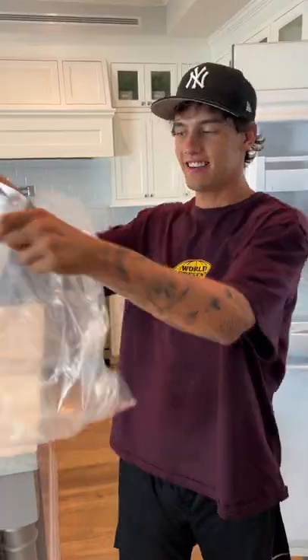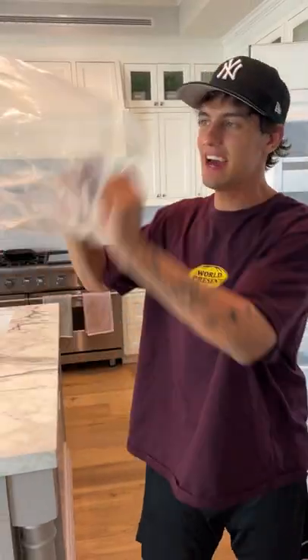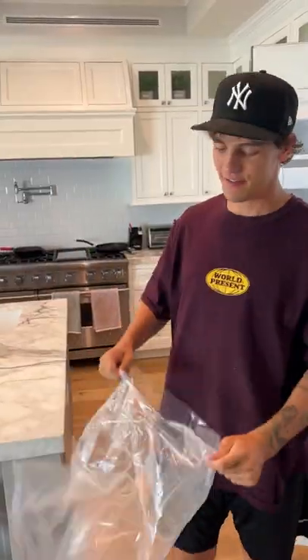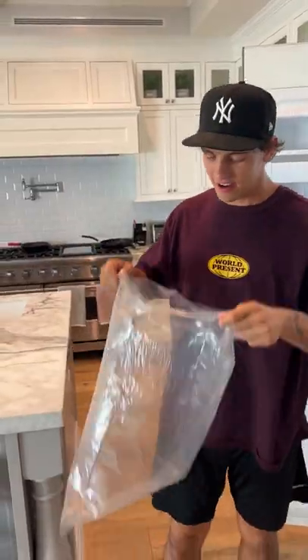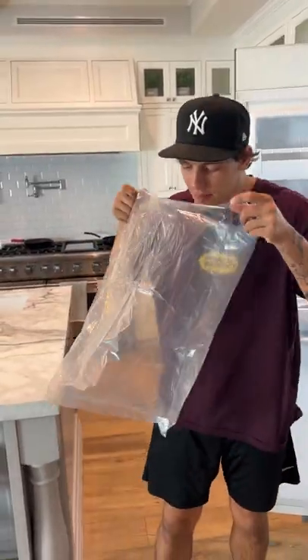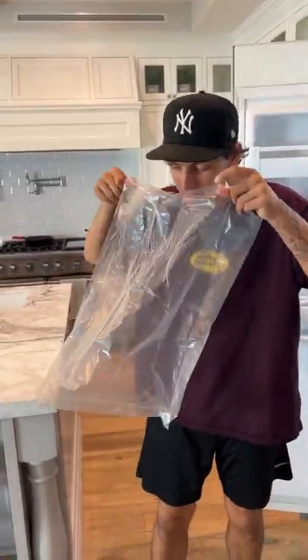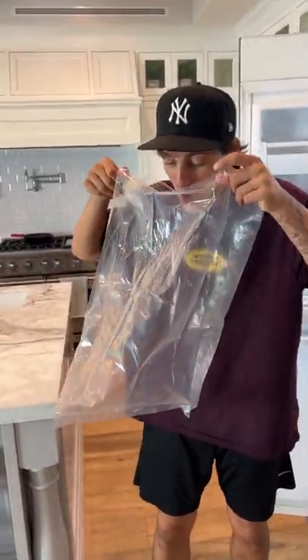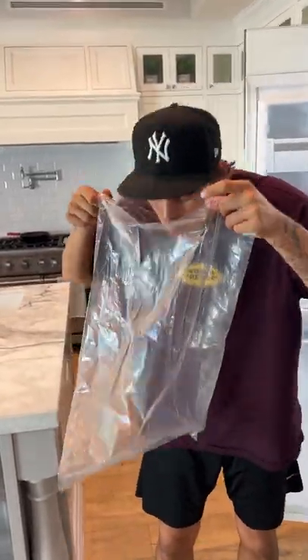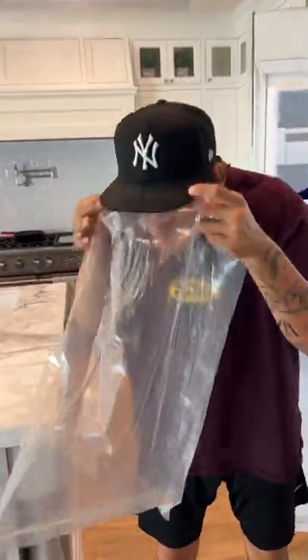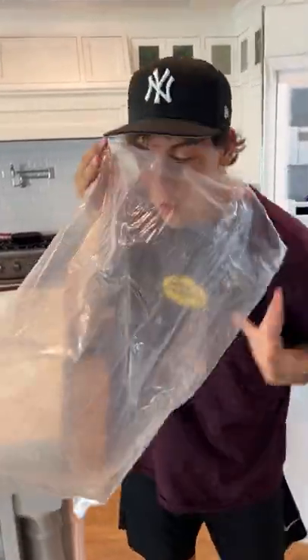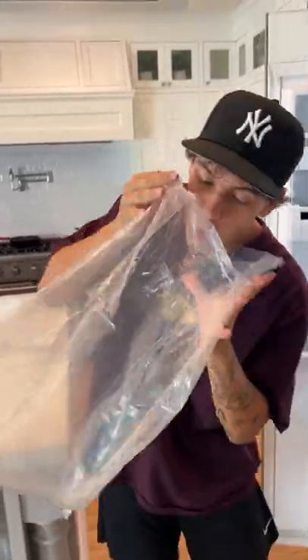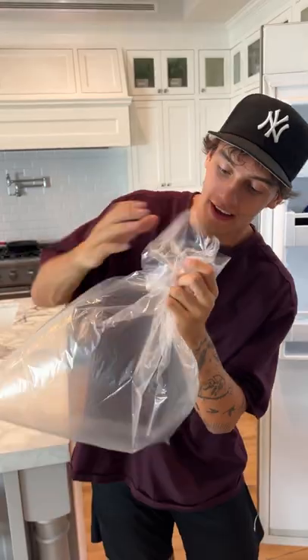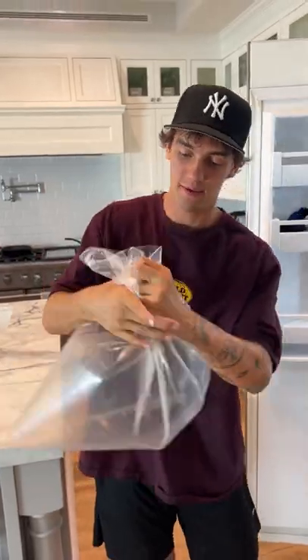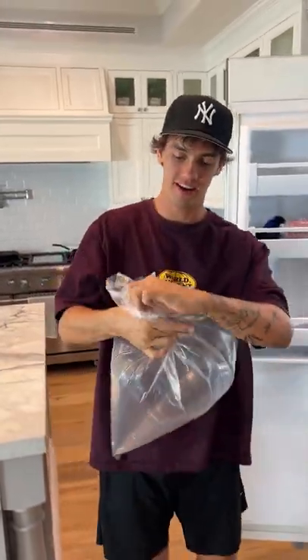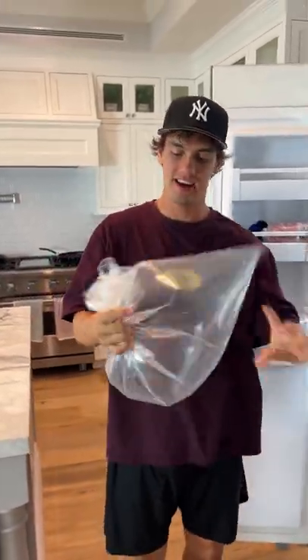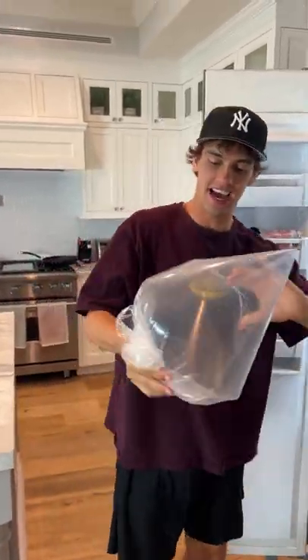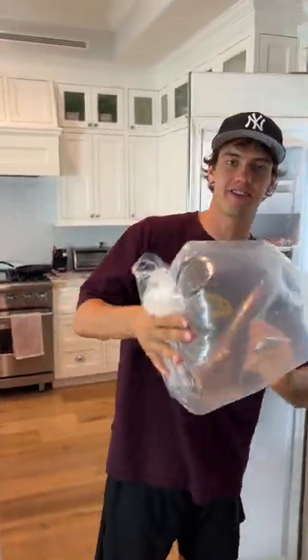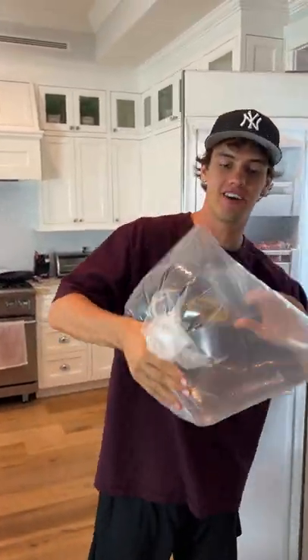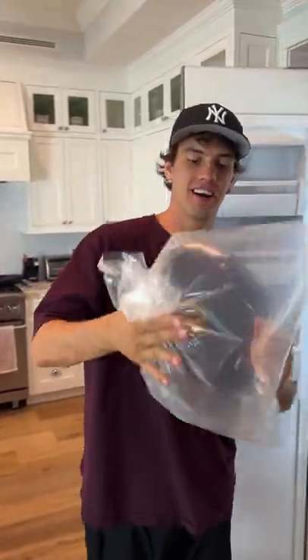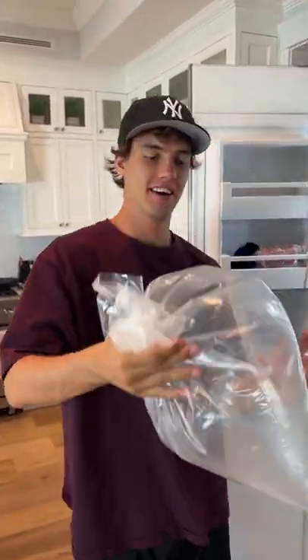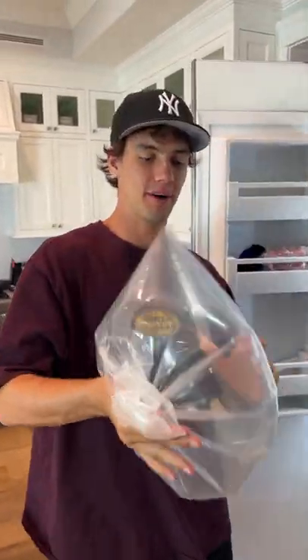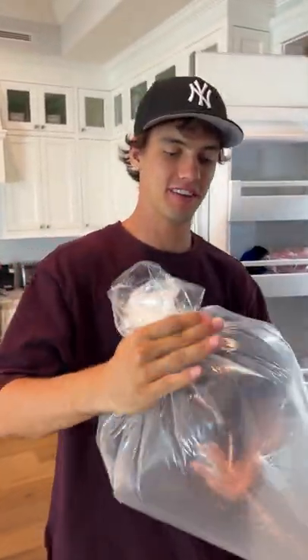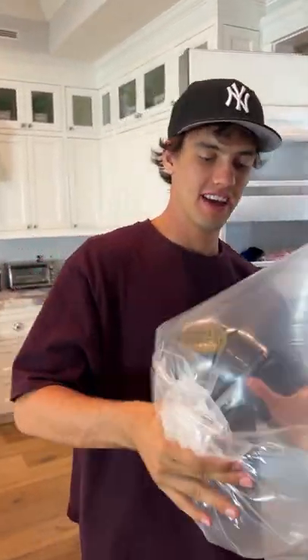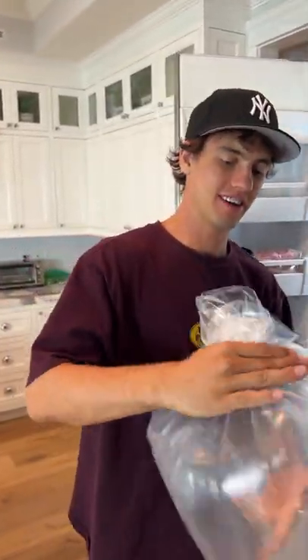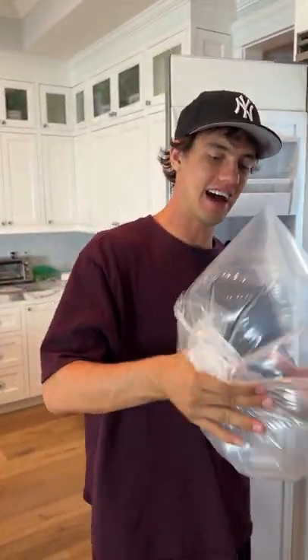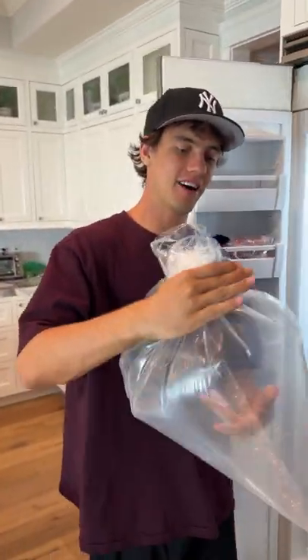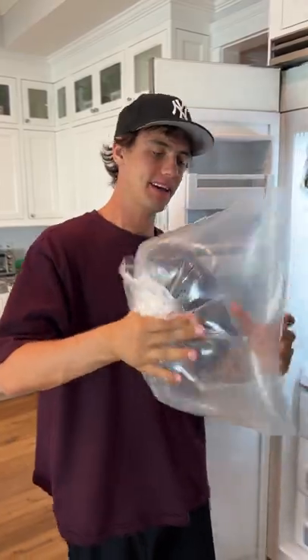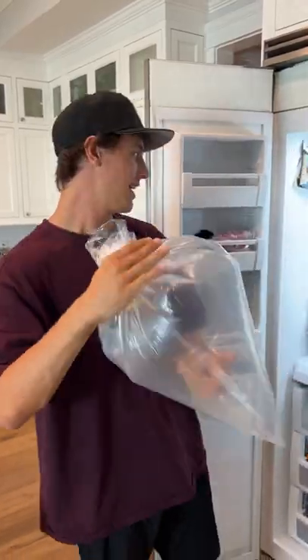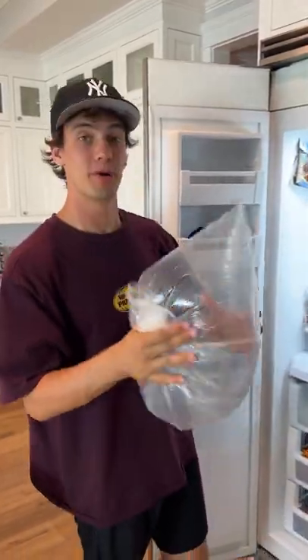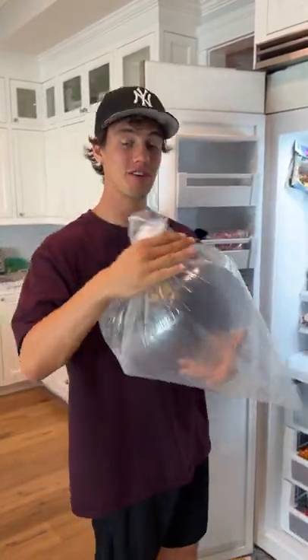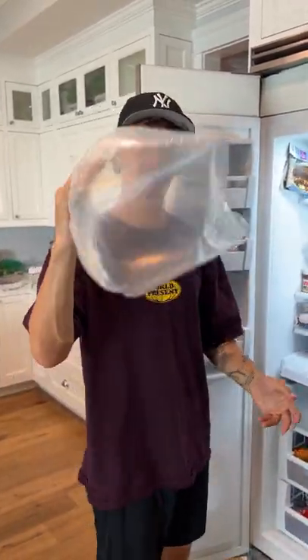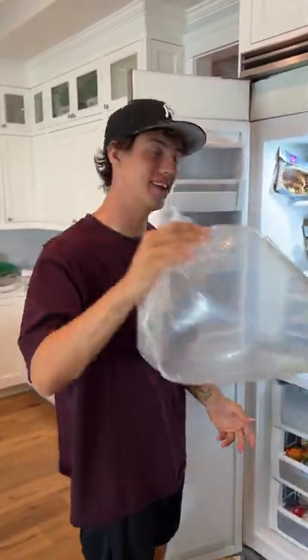Alright, so we have our clear plastic bag. We're just going to catch some air in here. Perfect. We're going to tie it up and we're going to put it in the freezer for 10 minutes.